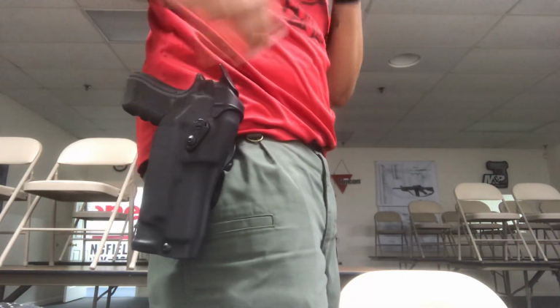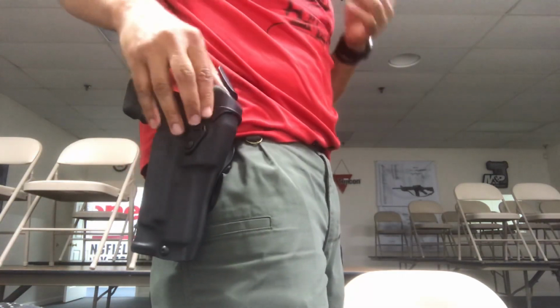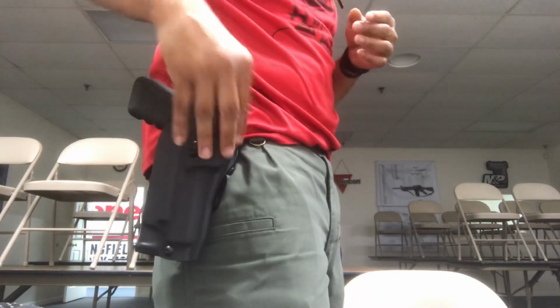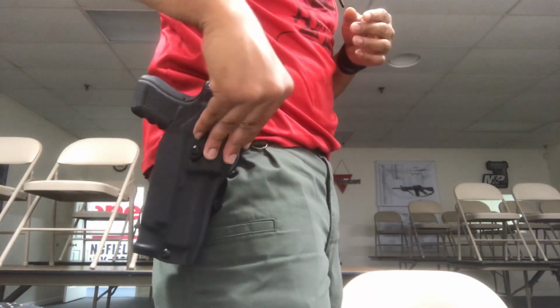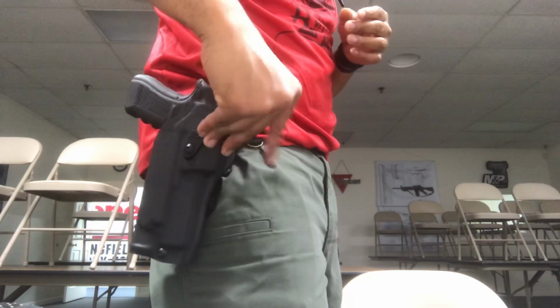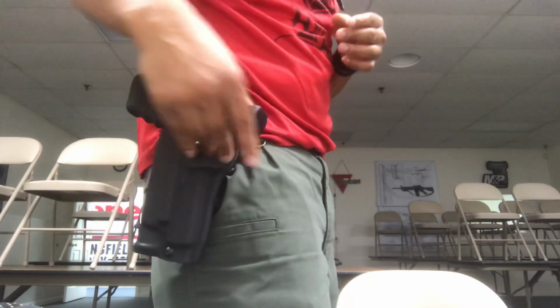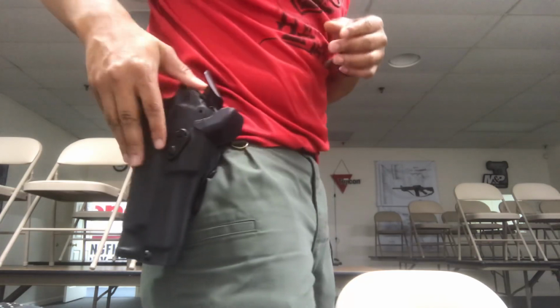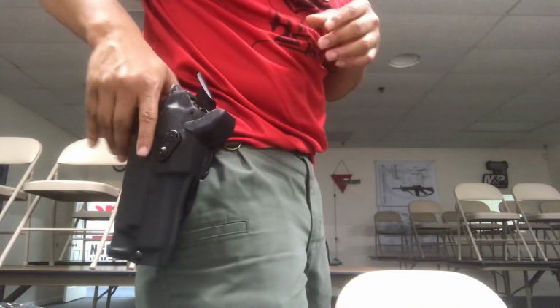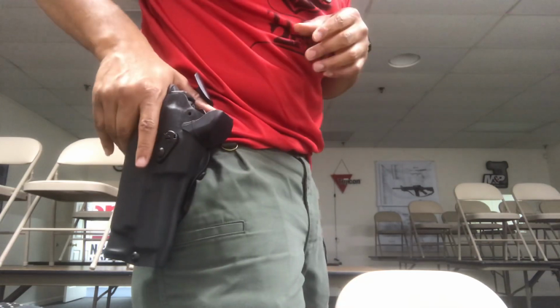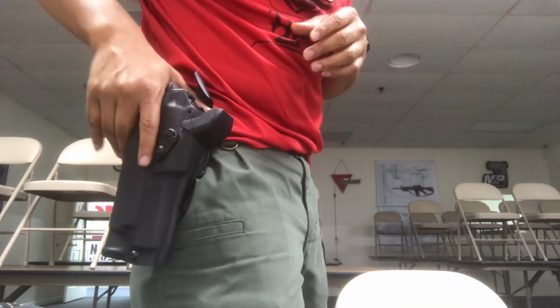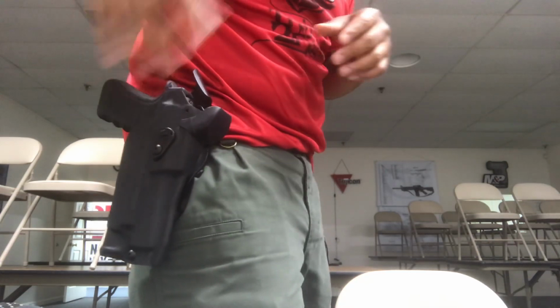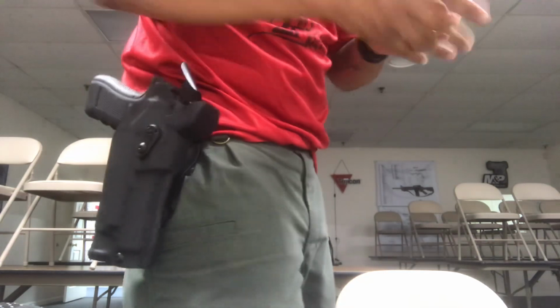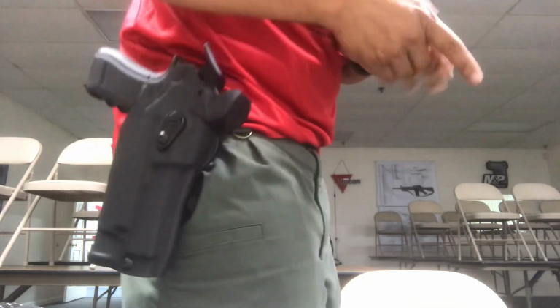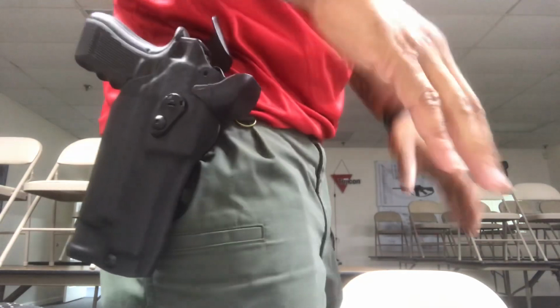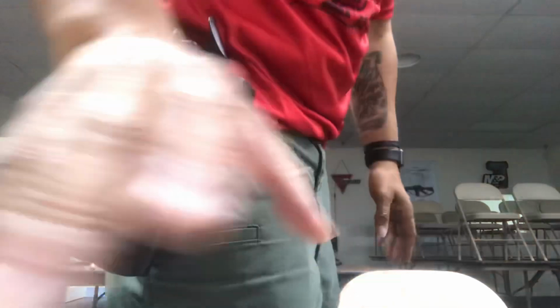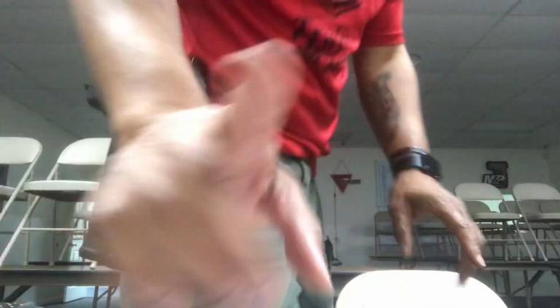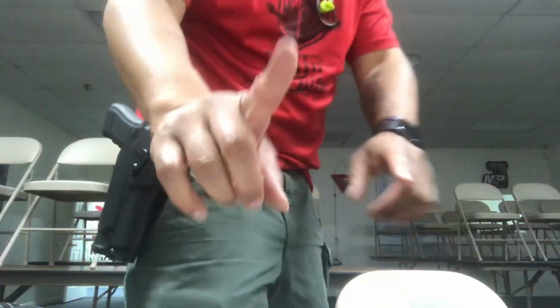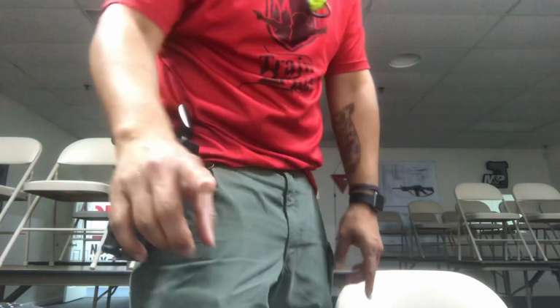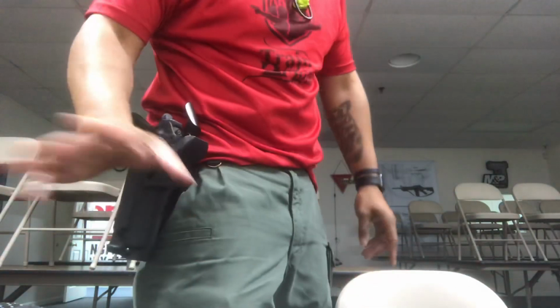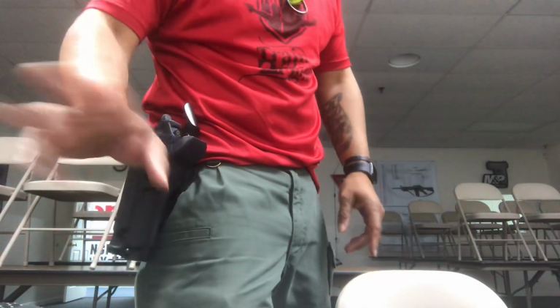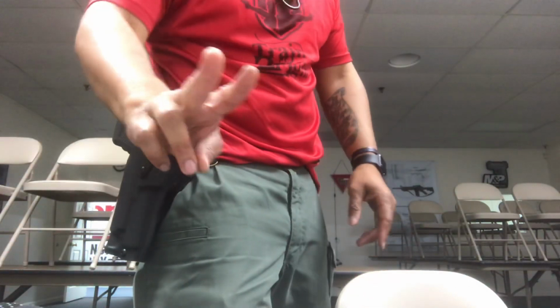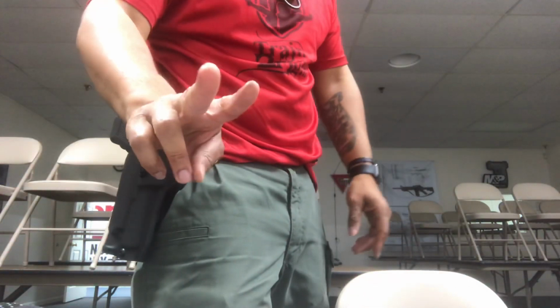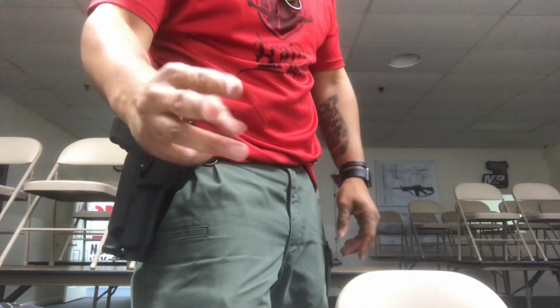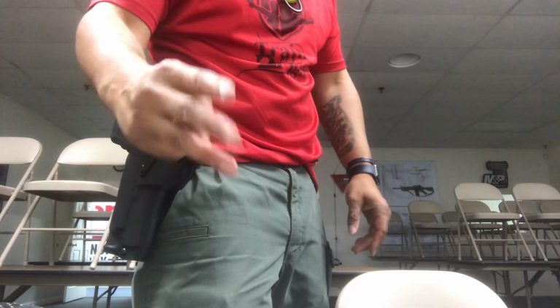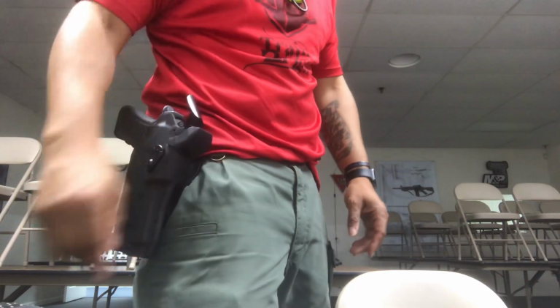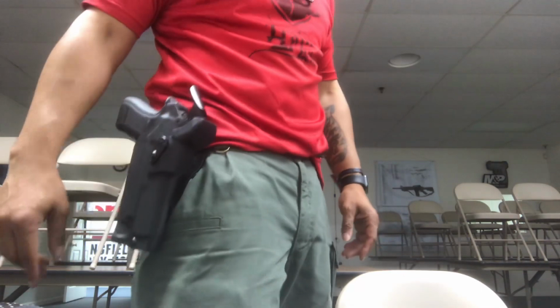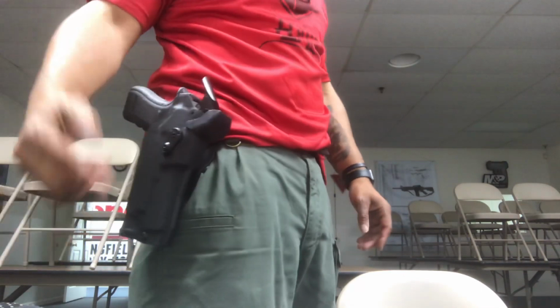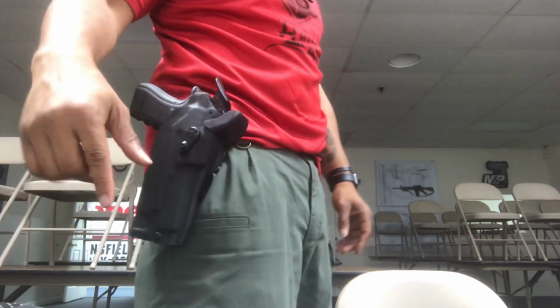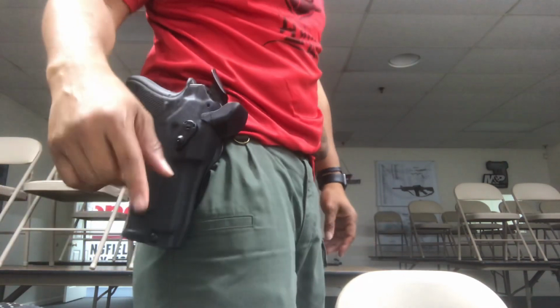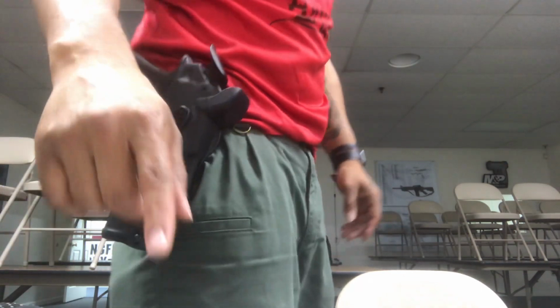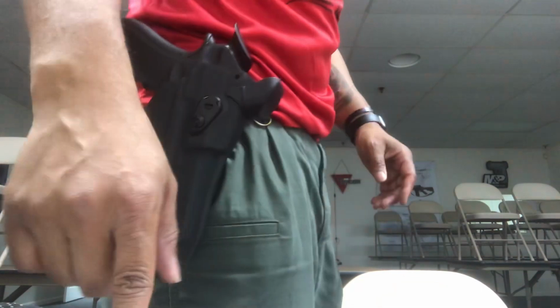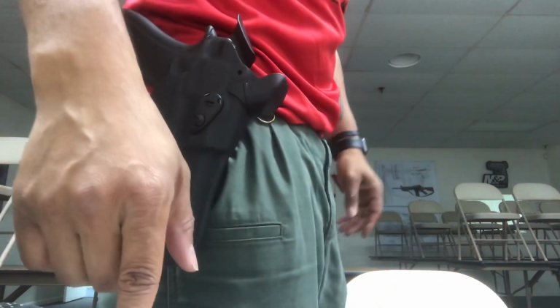My issue with the holster is — first, I want to point out that it's a level two holster, it's not a level three. So this isn't the ALS SLS.